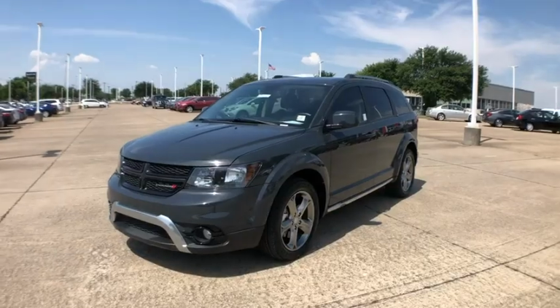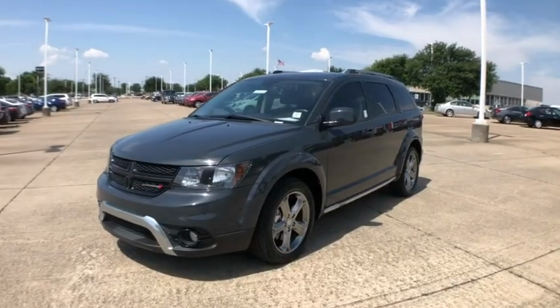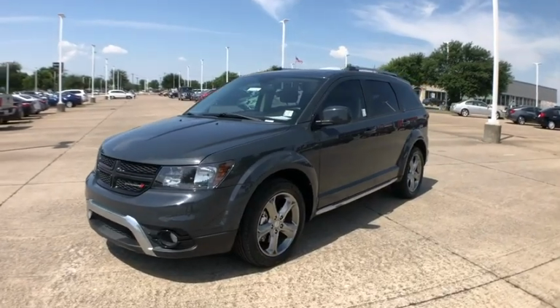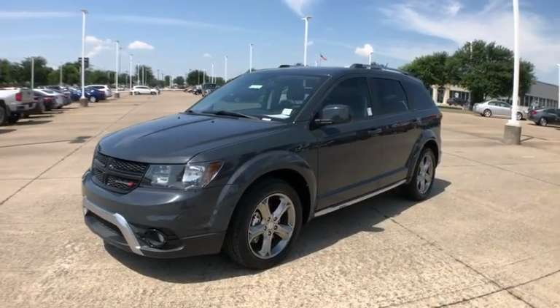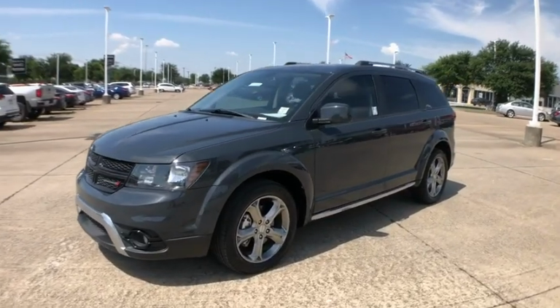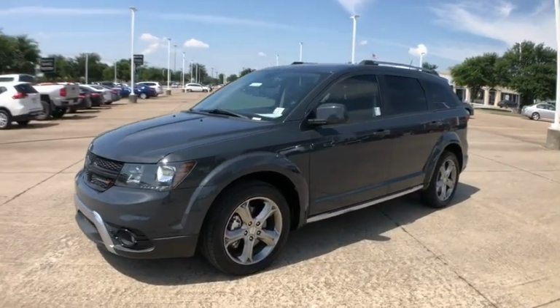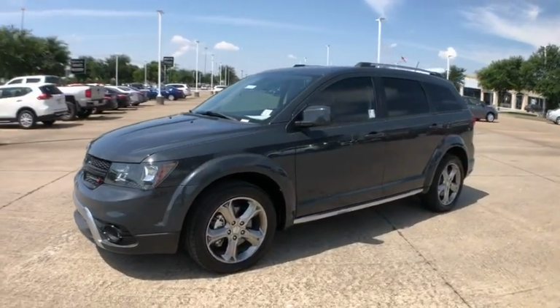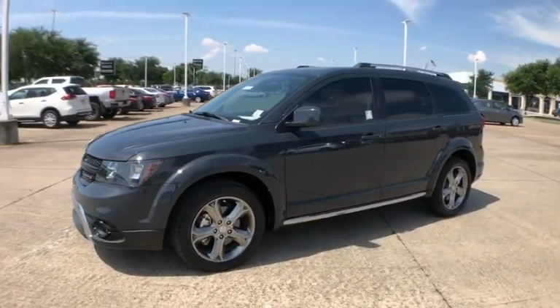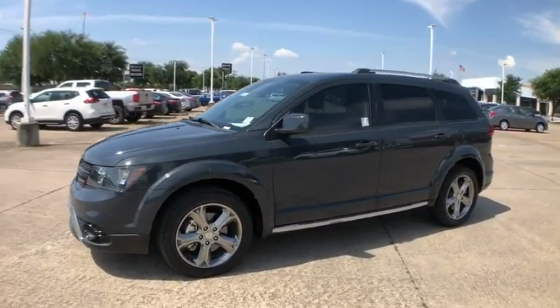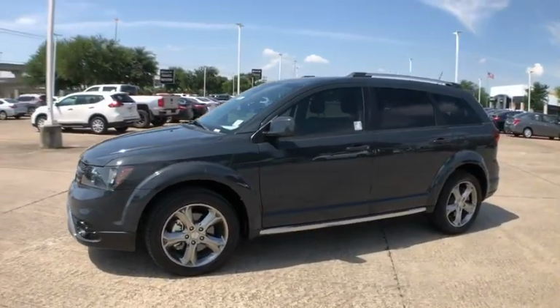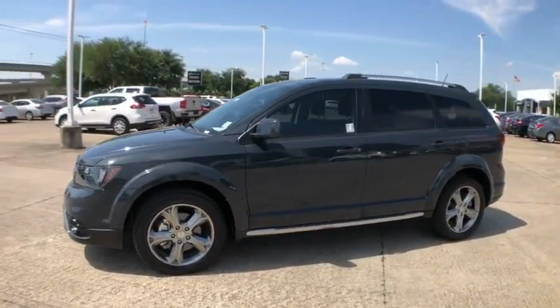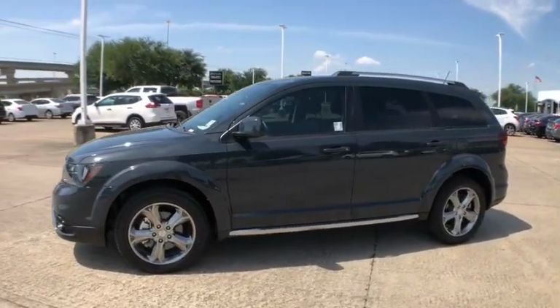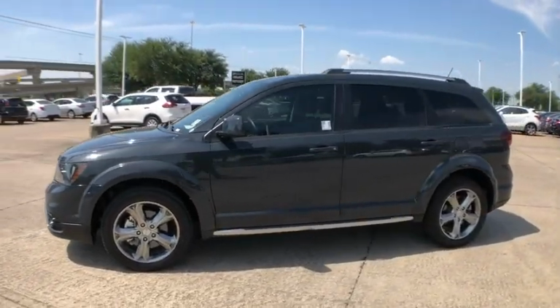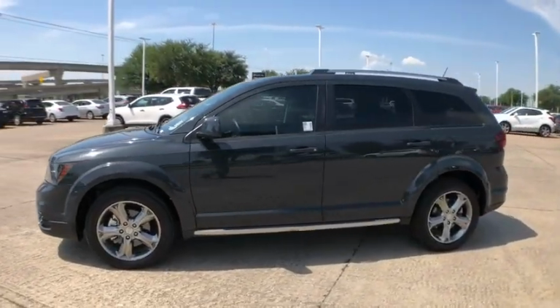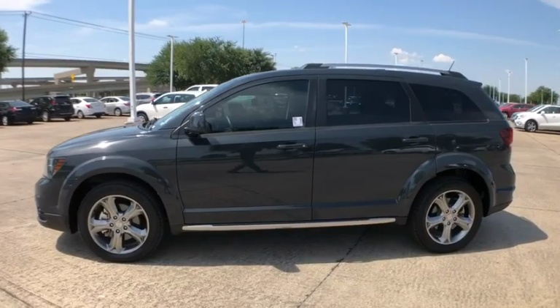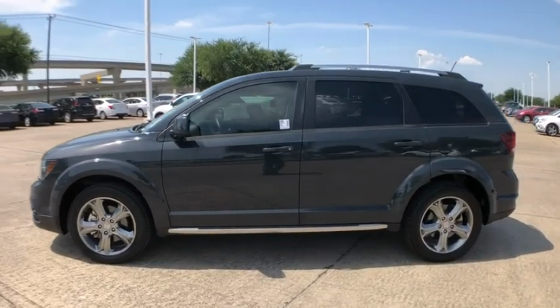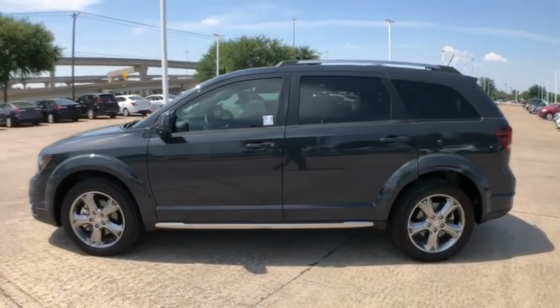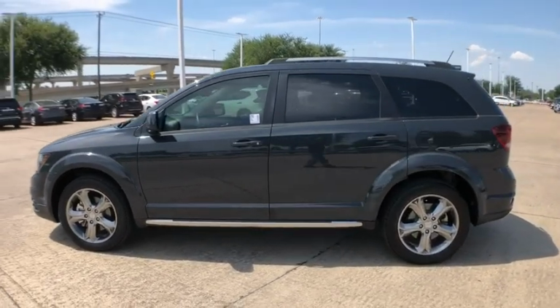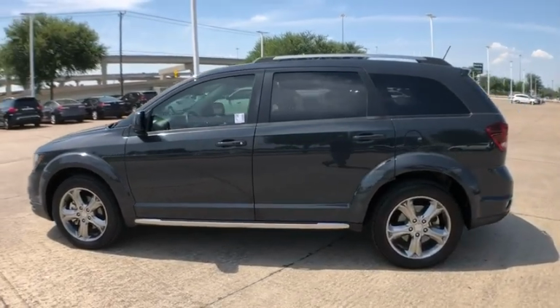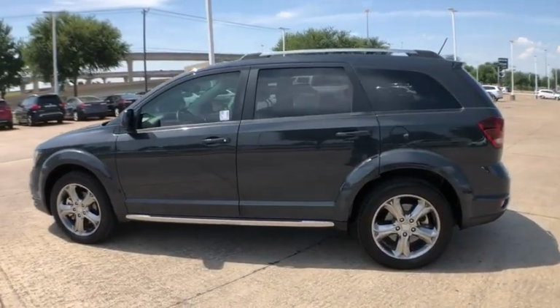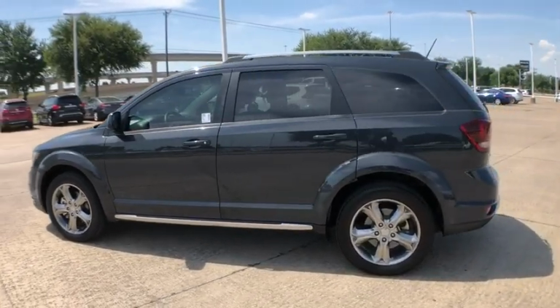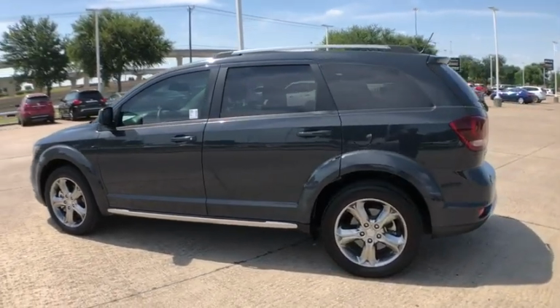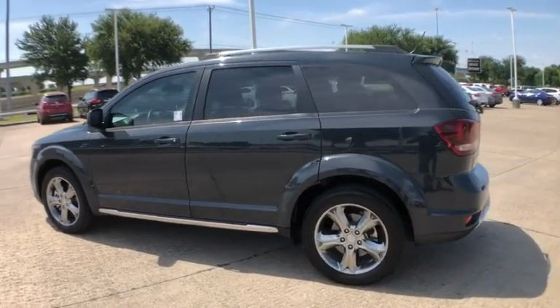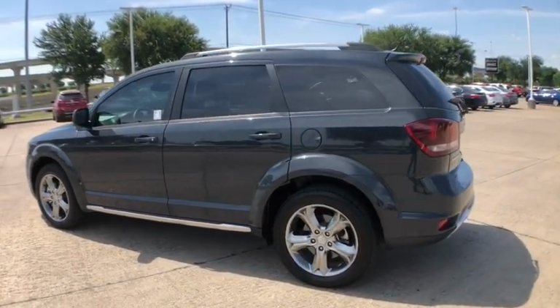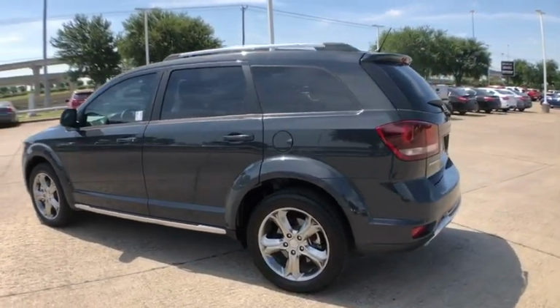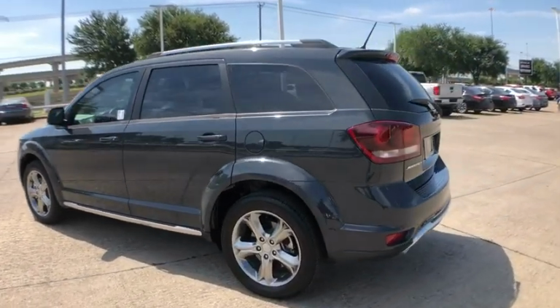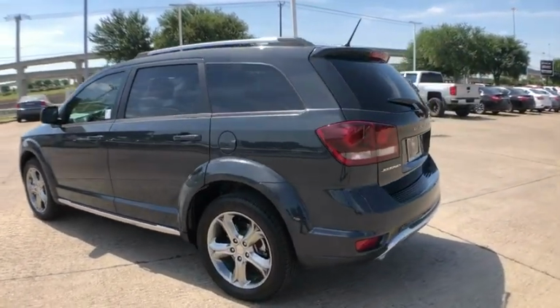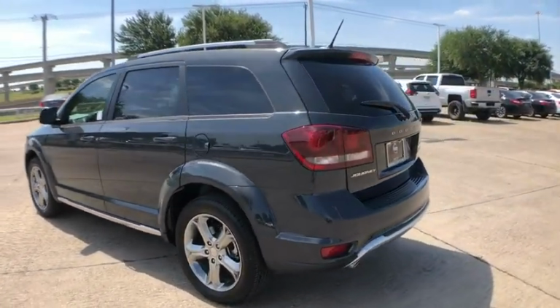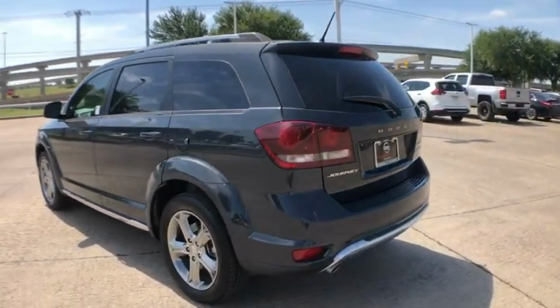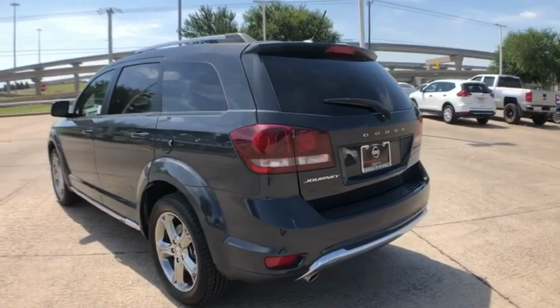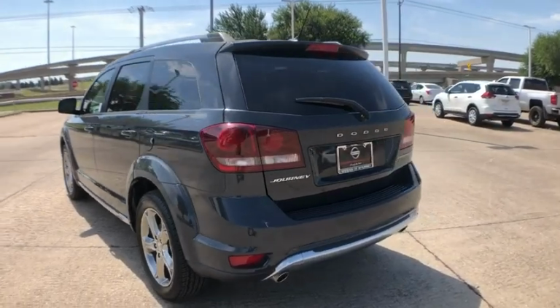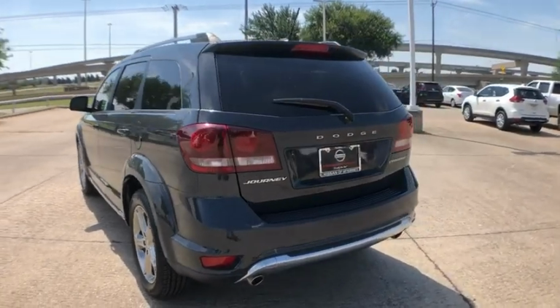Looking for the right vehicle? Check out the 2017 Dodge Journey. Dodge Journey combines the practicality of an SUV with the comfort of a car, all while boasting a style all its own.